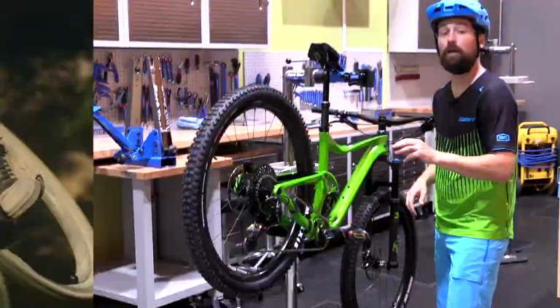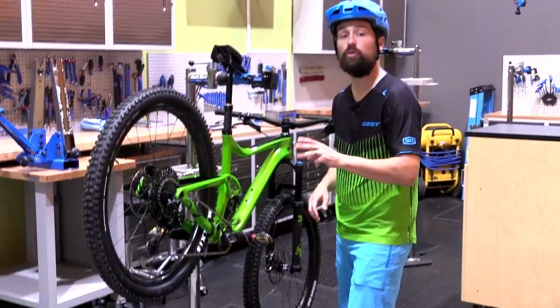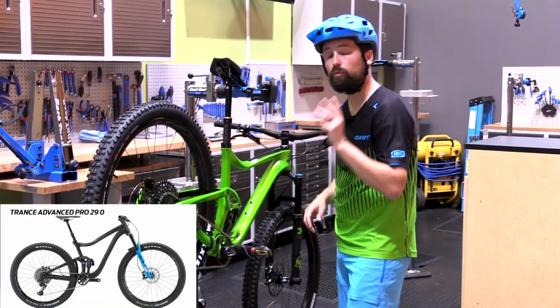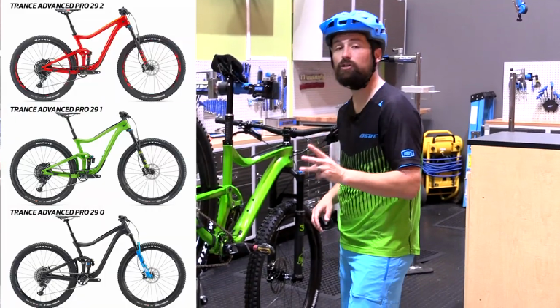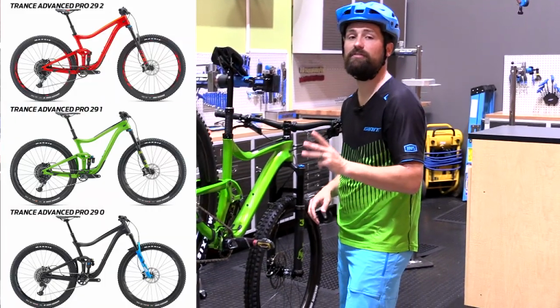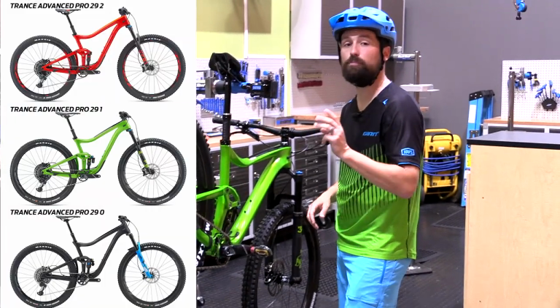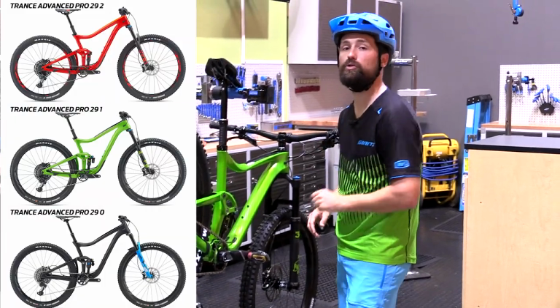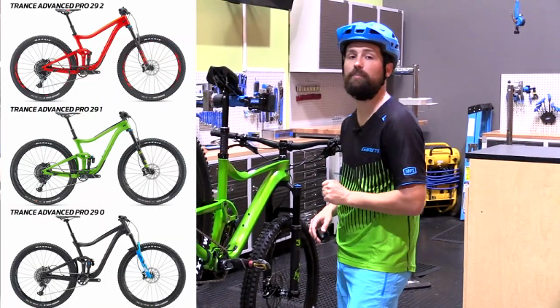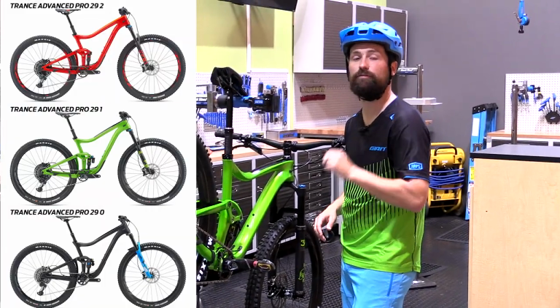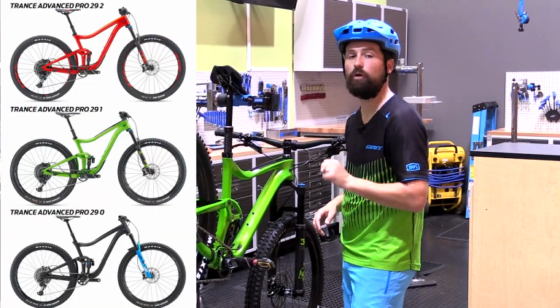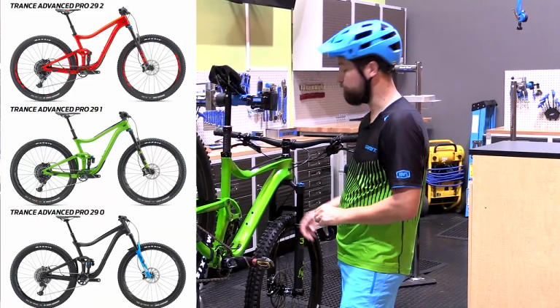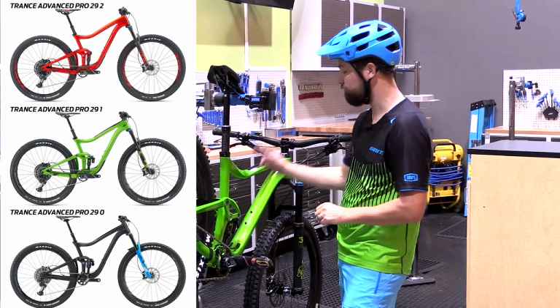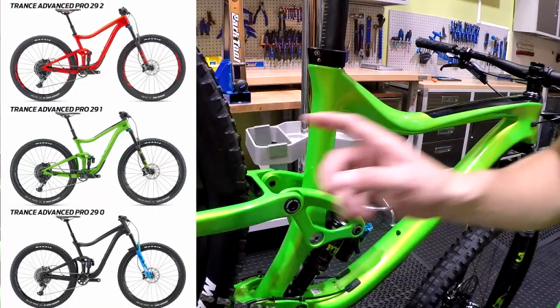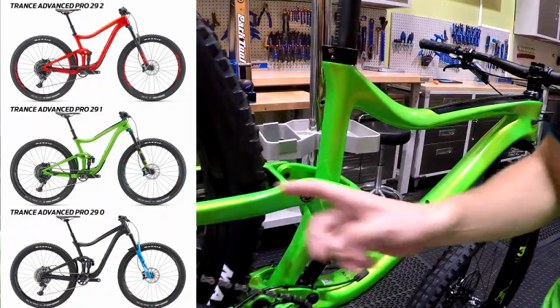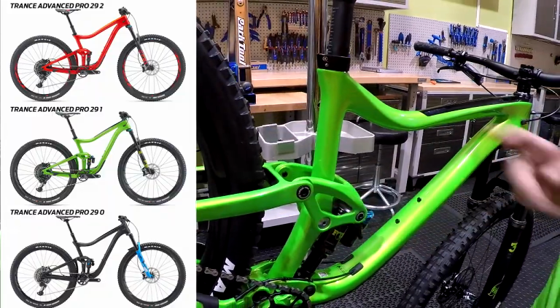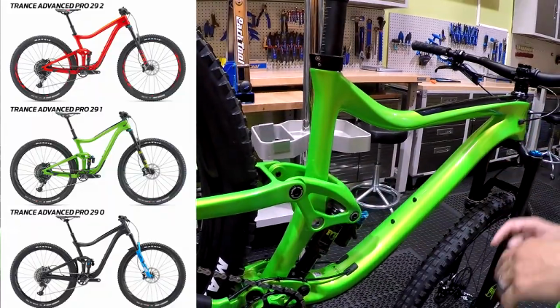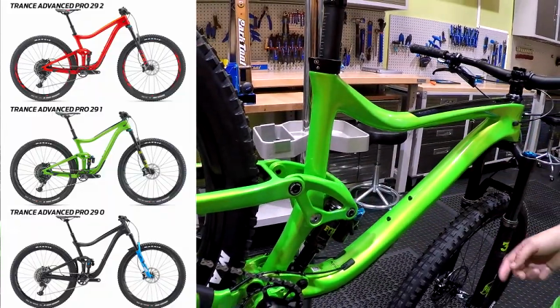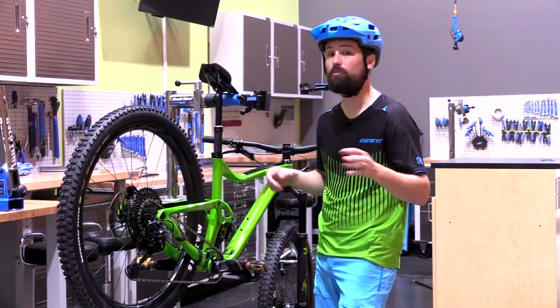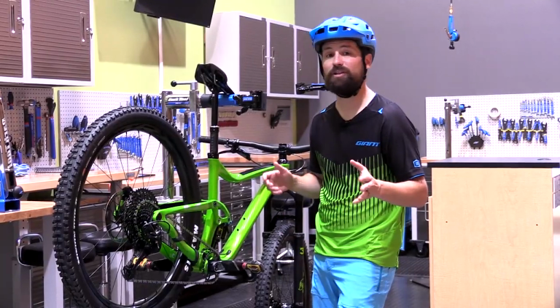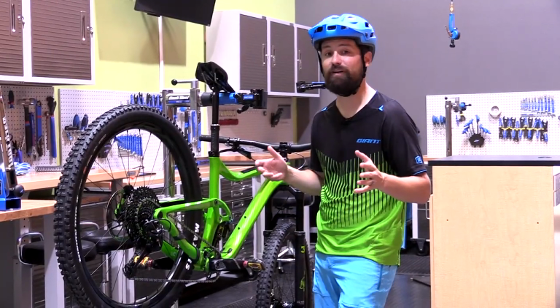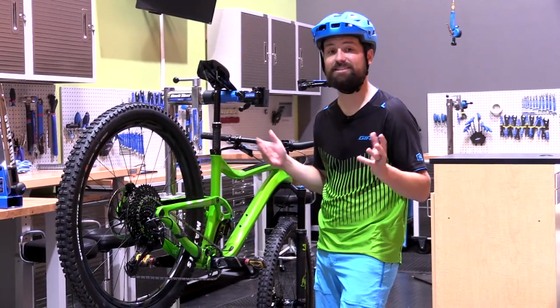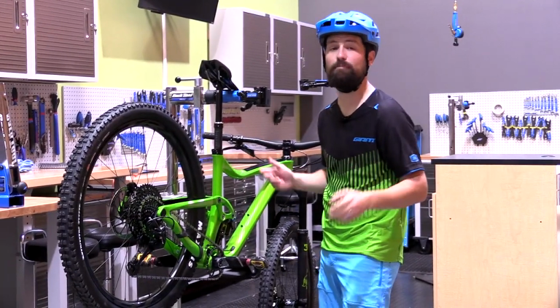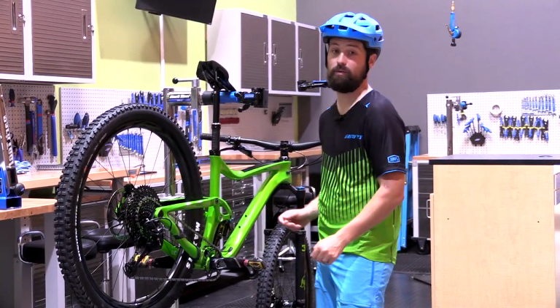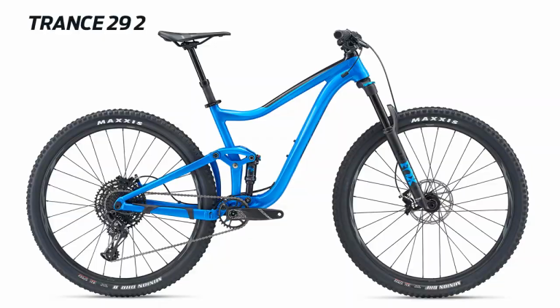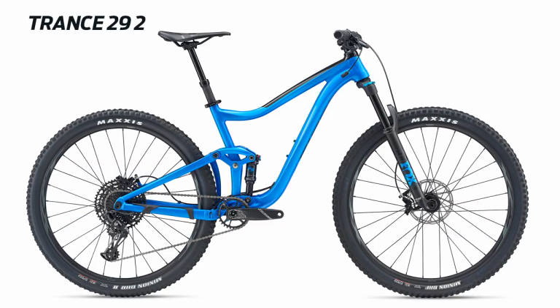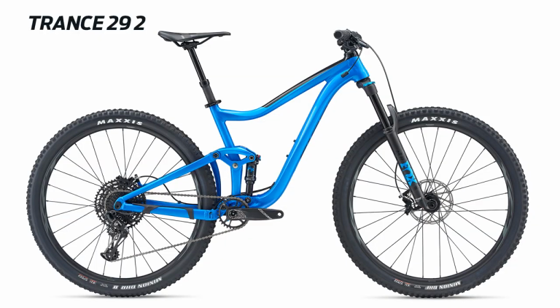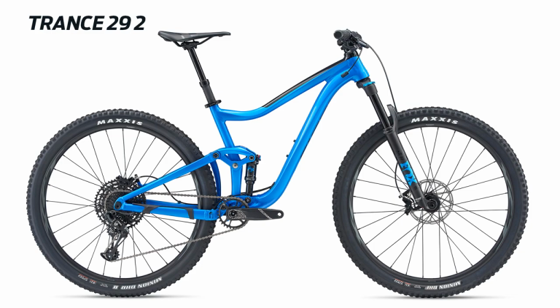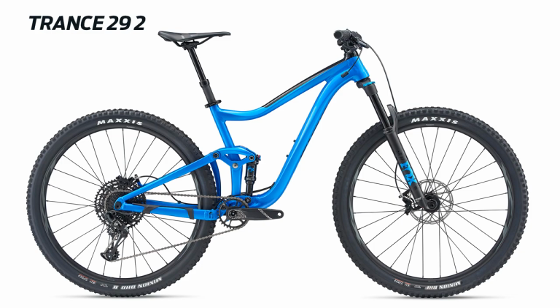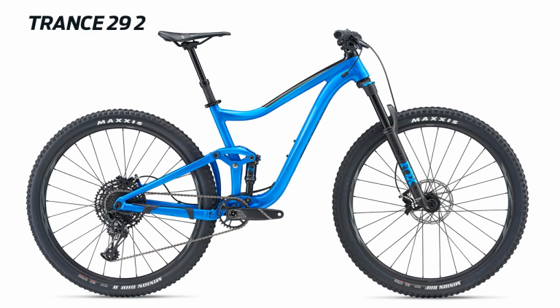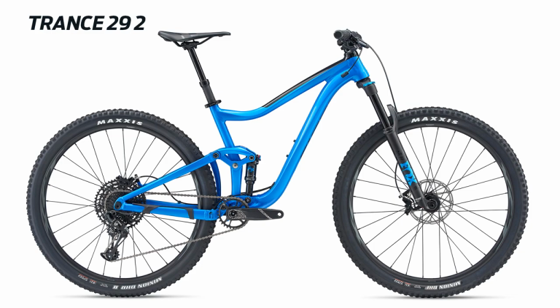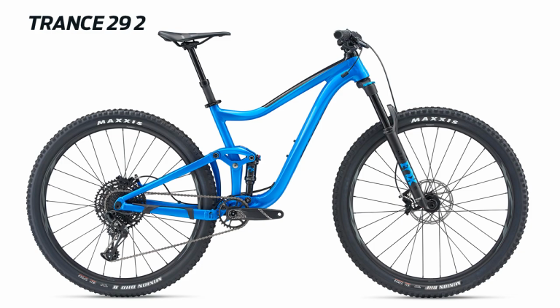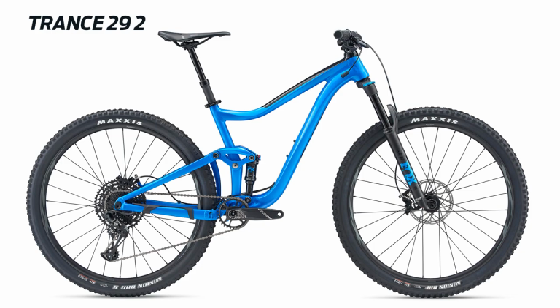Coming soon, there are three Trance Advanced Pro 2.9 bikes with full composite frames, front, rear, and upper rocker arms — that's more carbon than you'll find at a Sunday BBQ. An aluminum model is available right now with the exact same improvements.